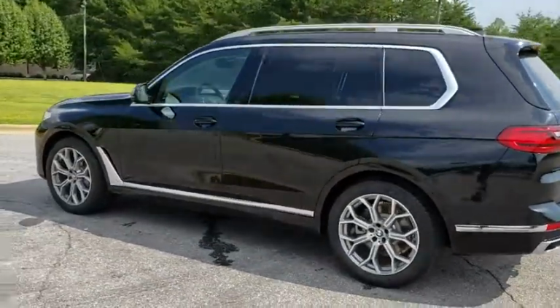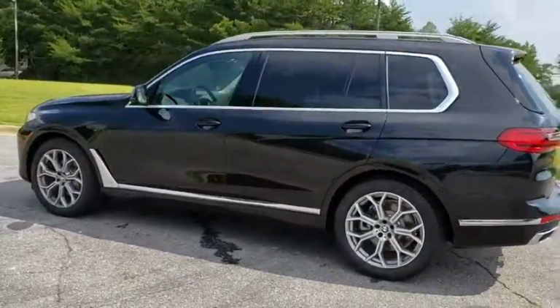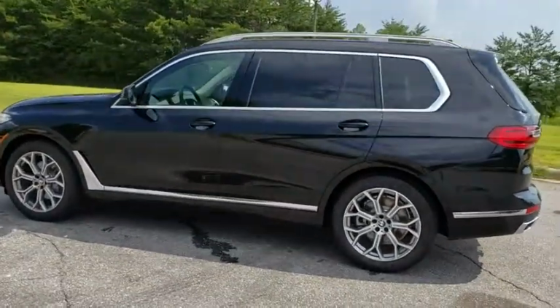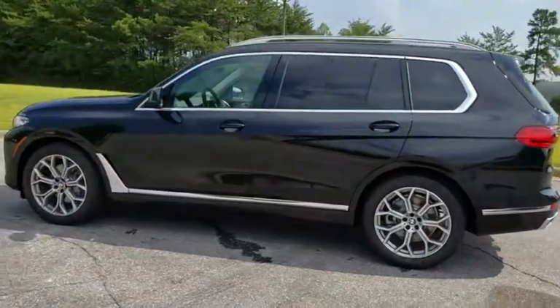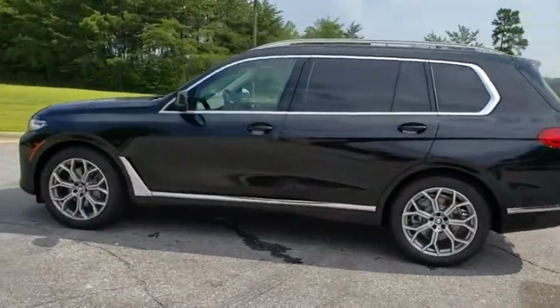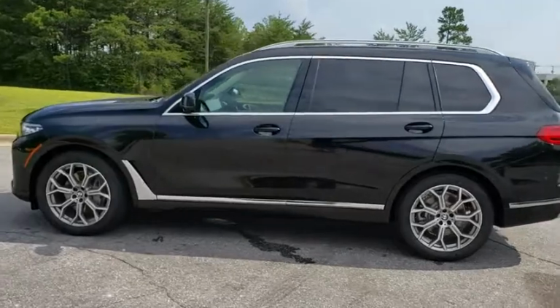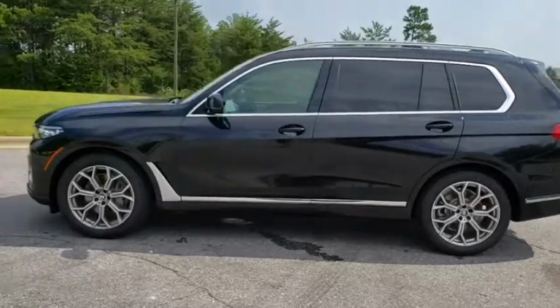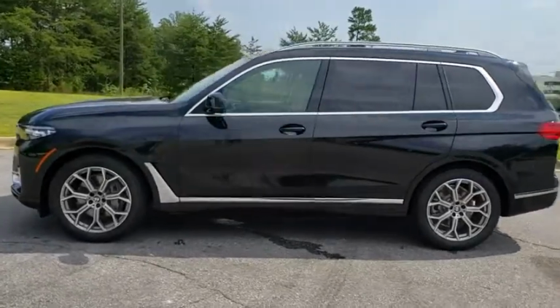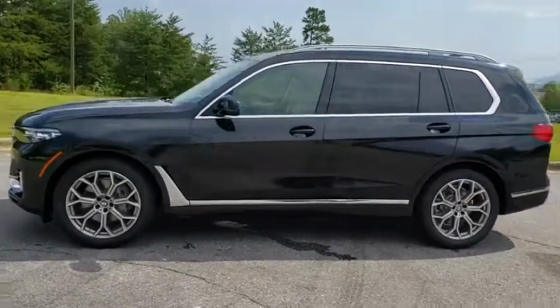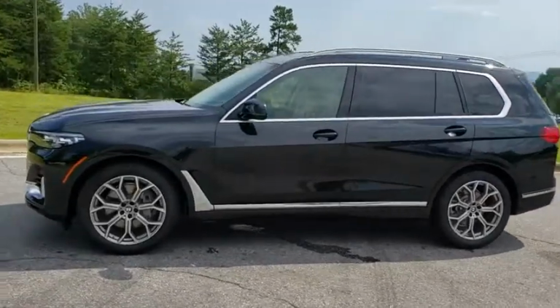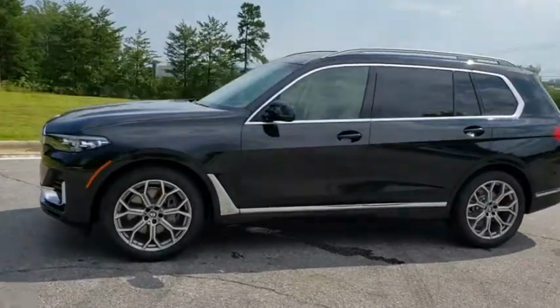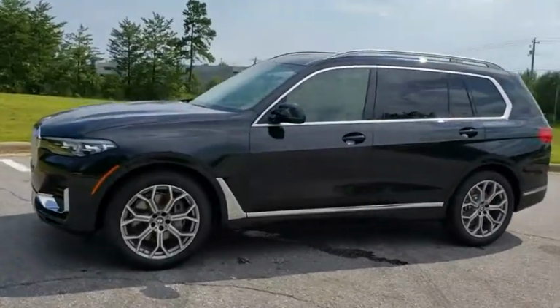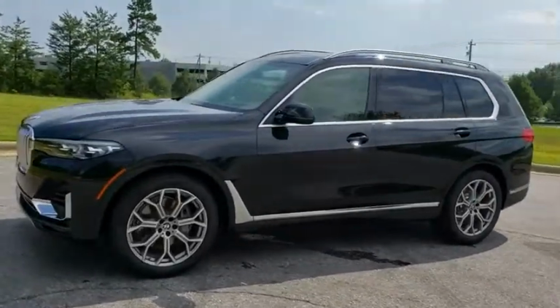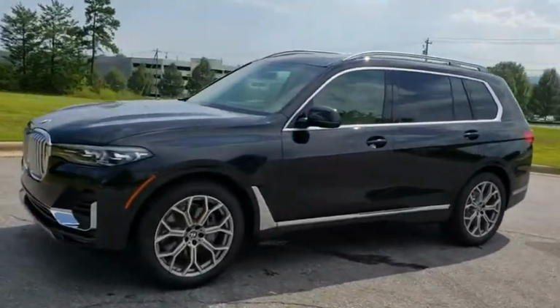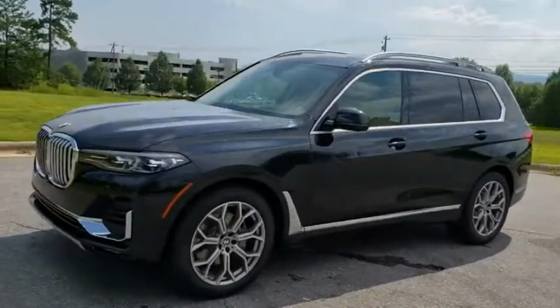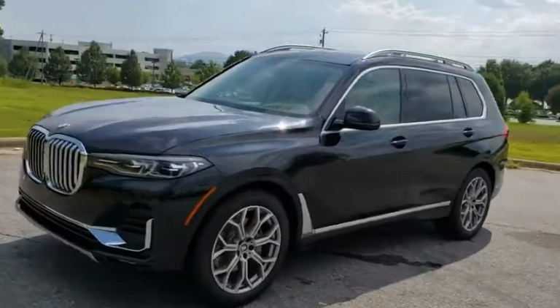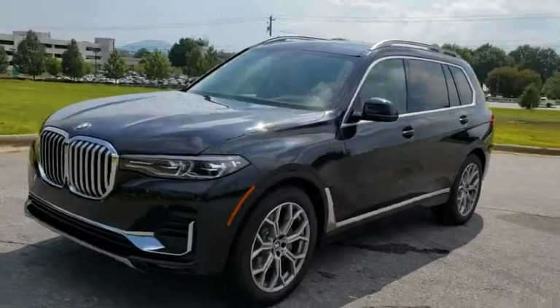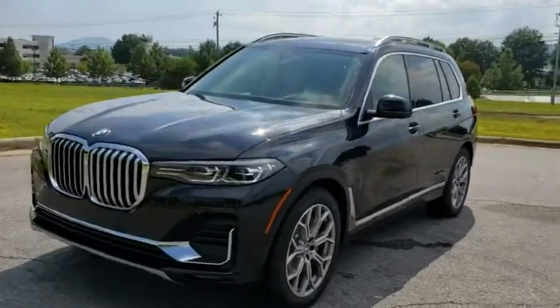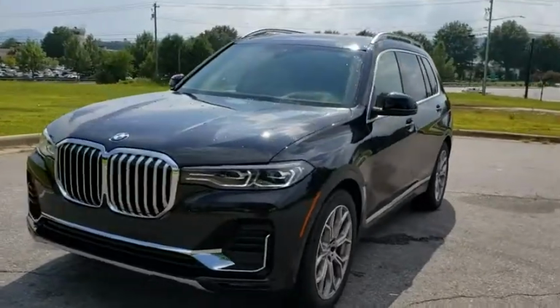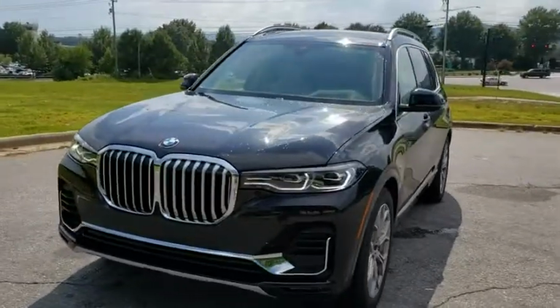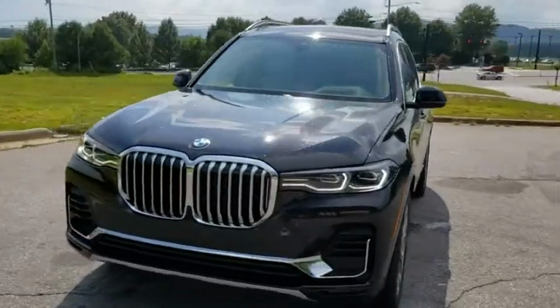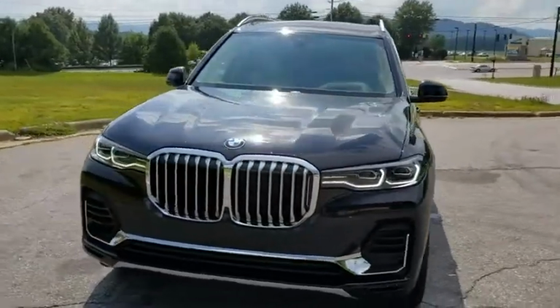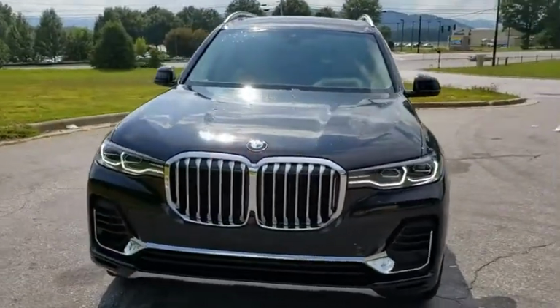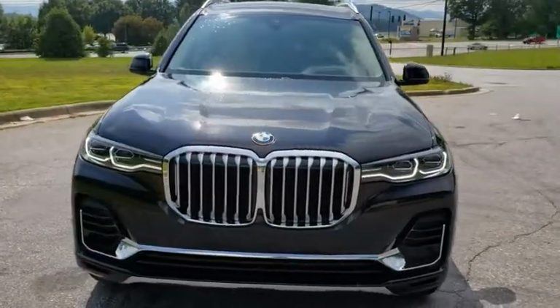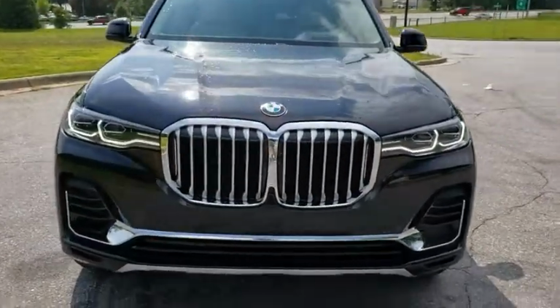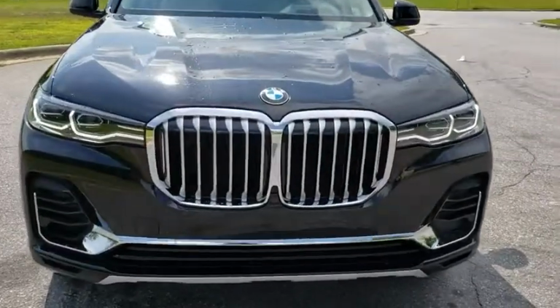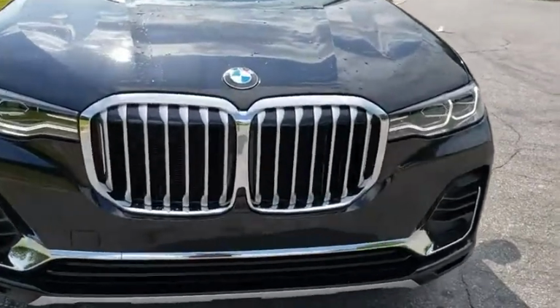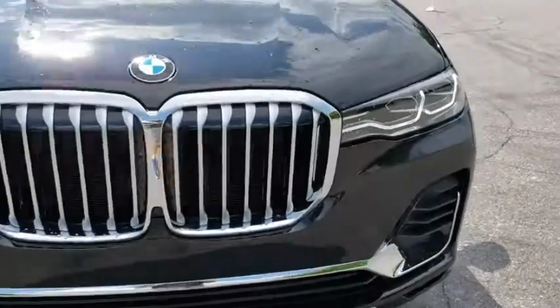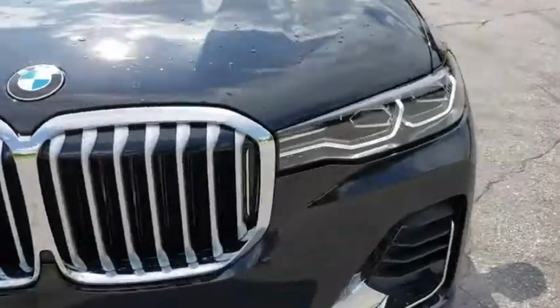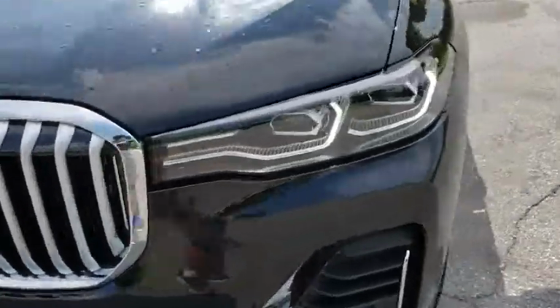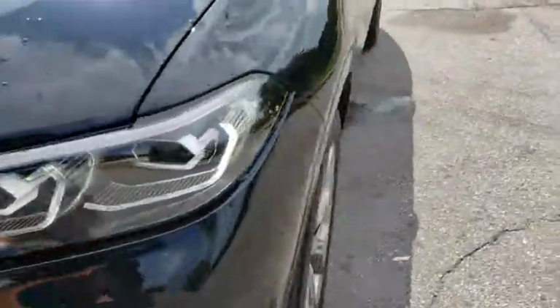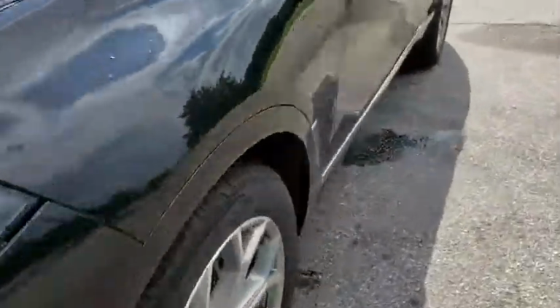Here are some of this vehicle's great options: back-up camera, power liftgate, steering wheel audio controls, power passenger seat, keyless entry, navigation system, traction control, stability control, anti-lock braking system, all-wheel drive.